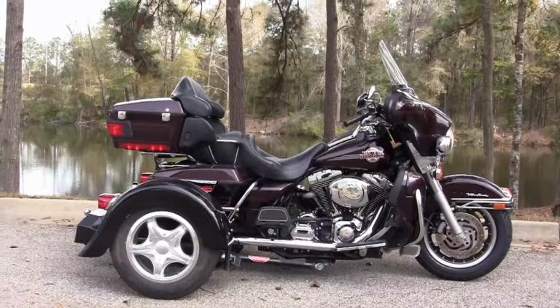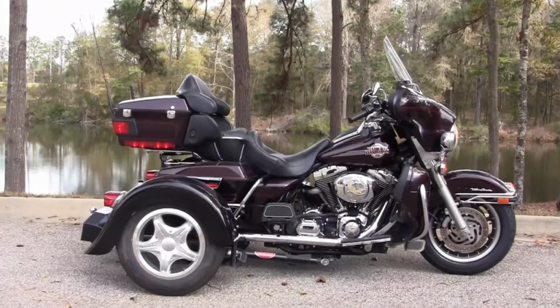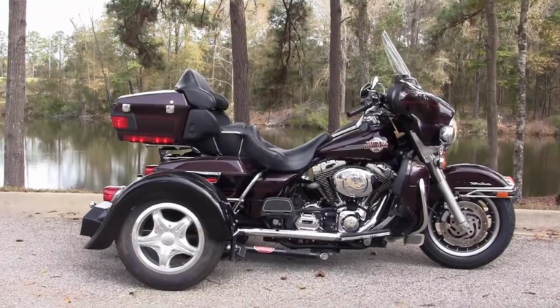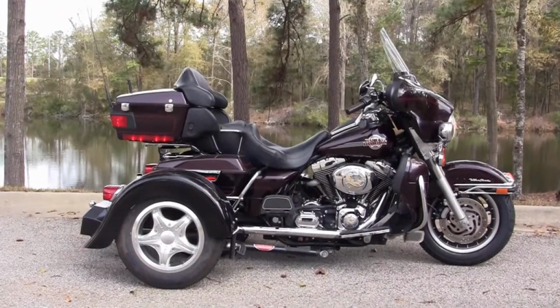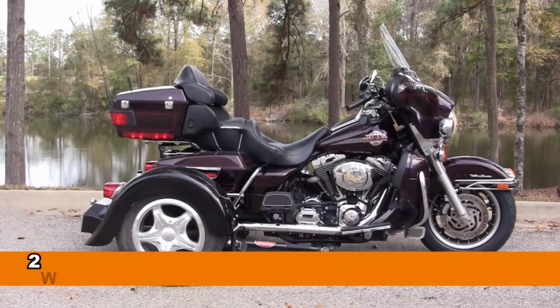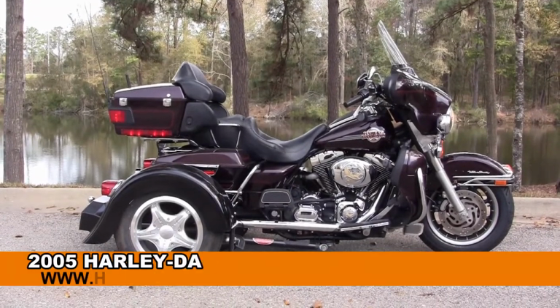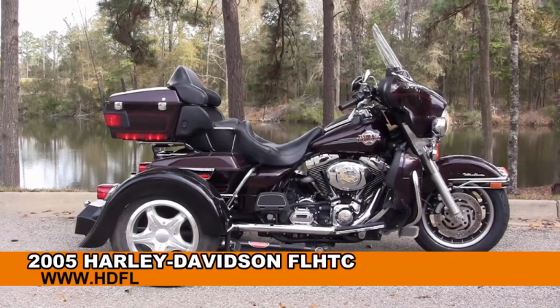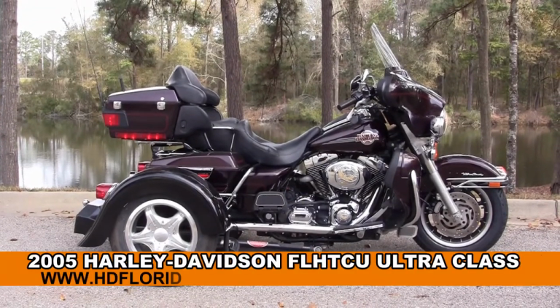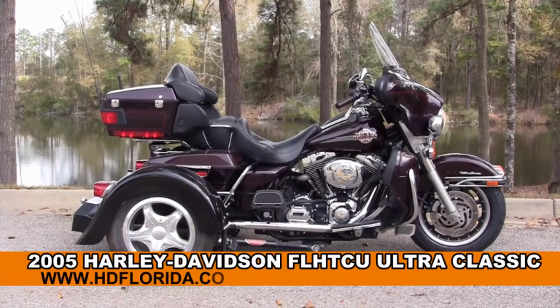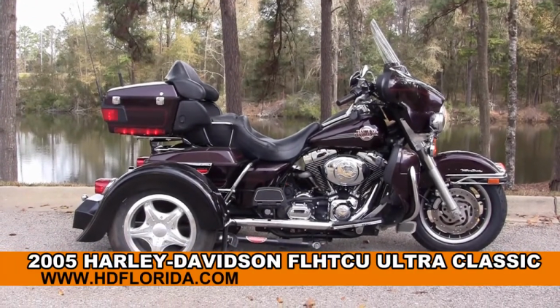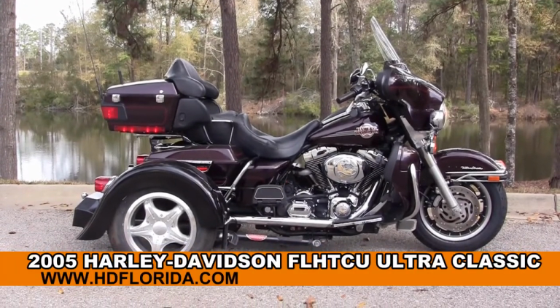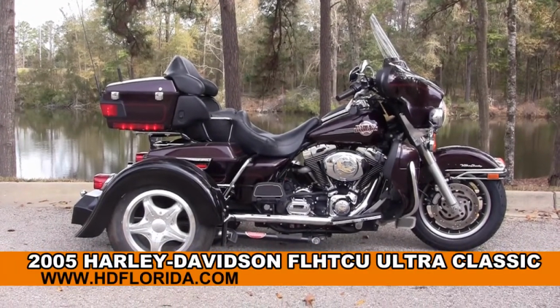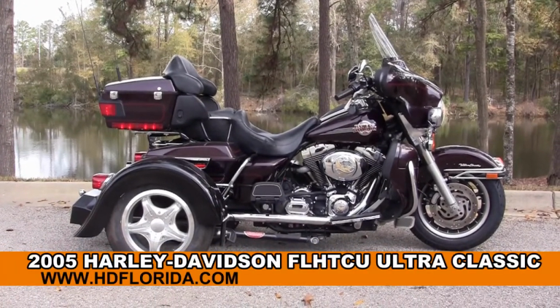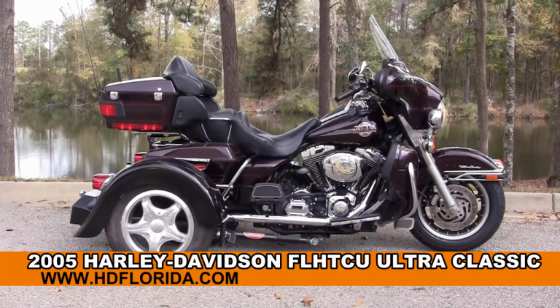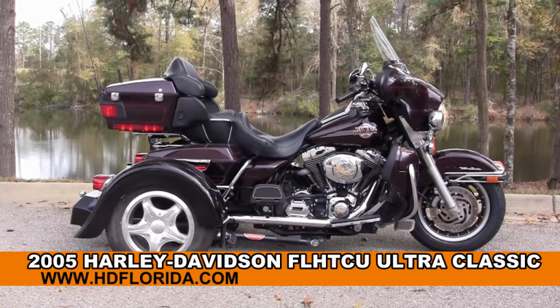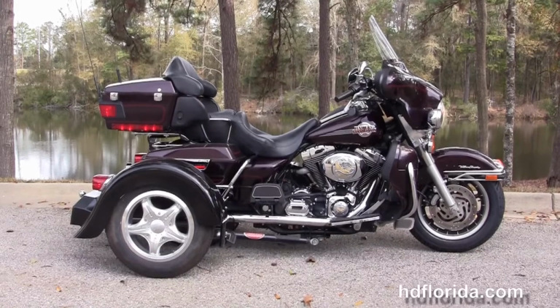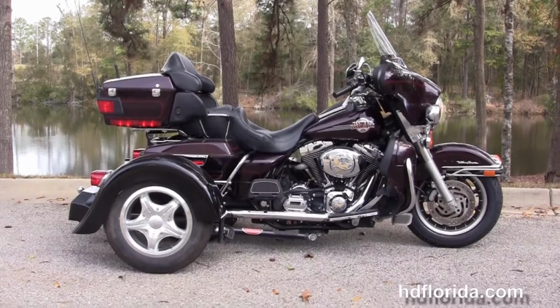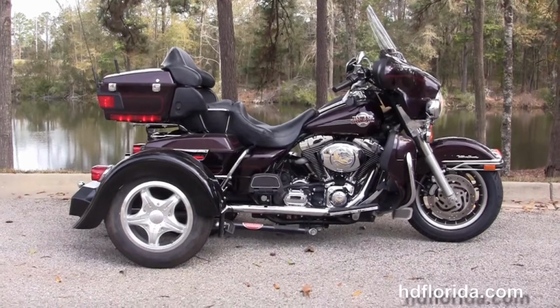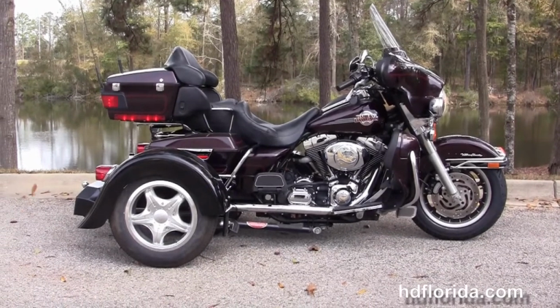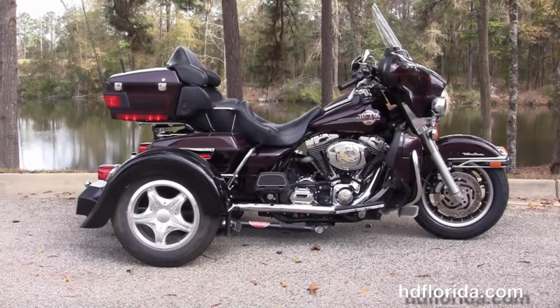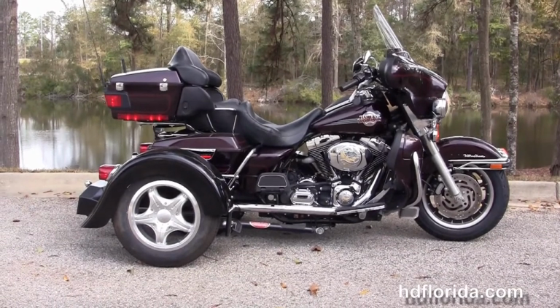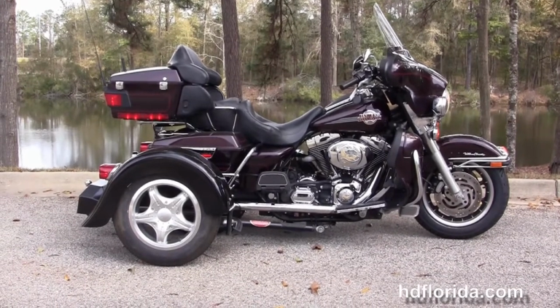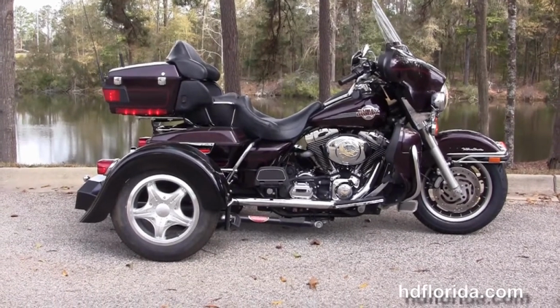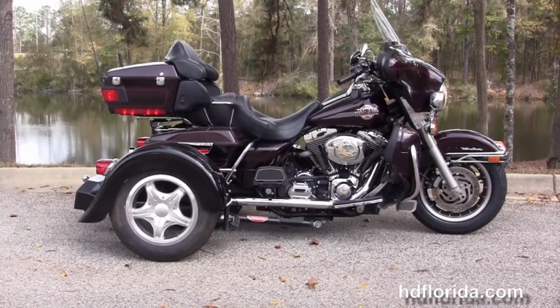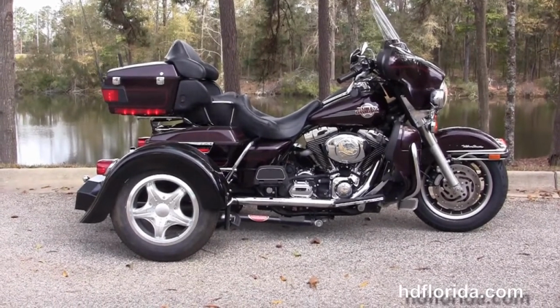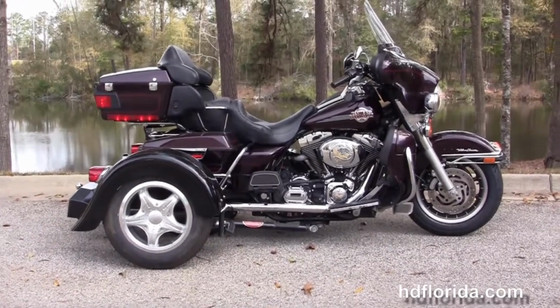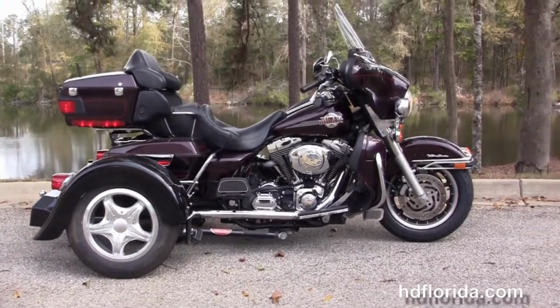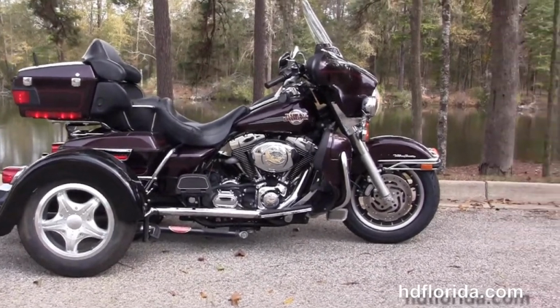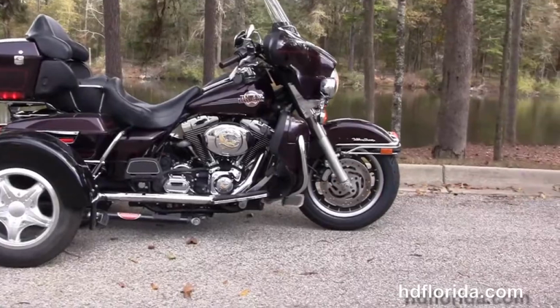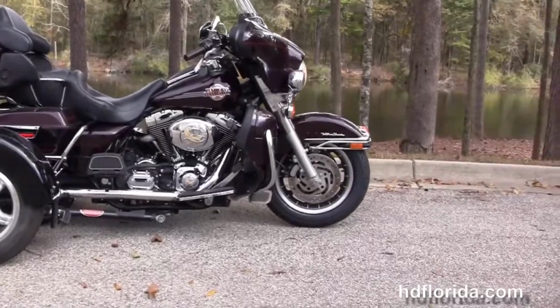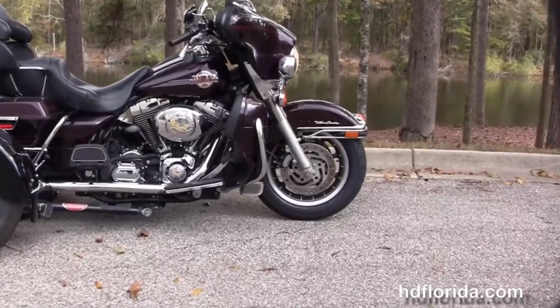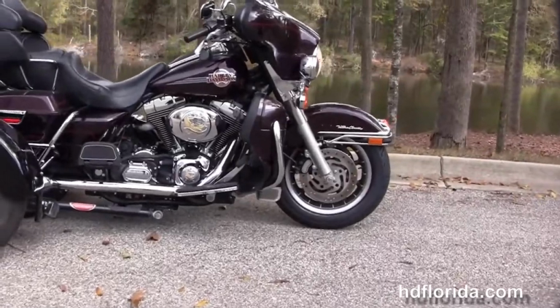Welcome everyone to the world famous Tallahassee Harley-Davidson. Today I've got a few top notch used 2005 Ultra Classic. This Ultra starts out from the nine spoke mag wheels and the dual disc brakes.